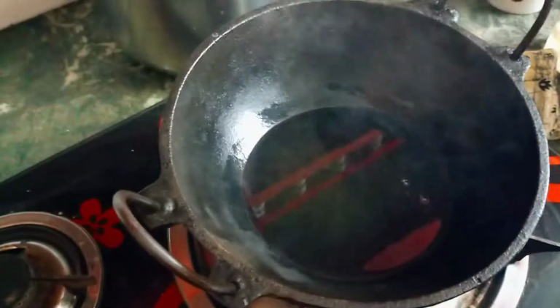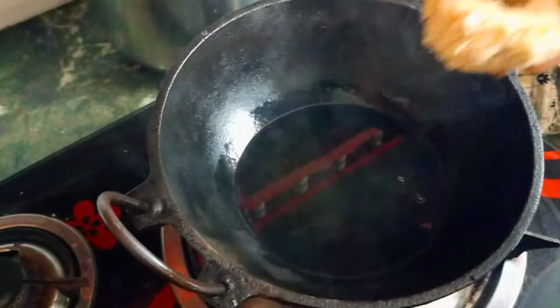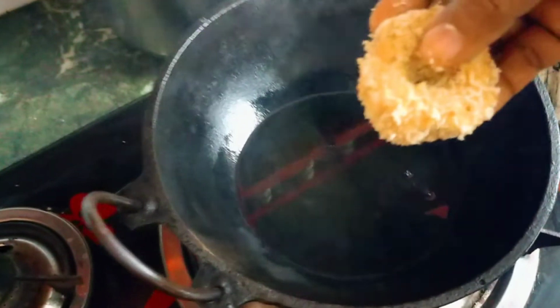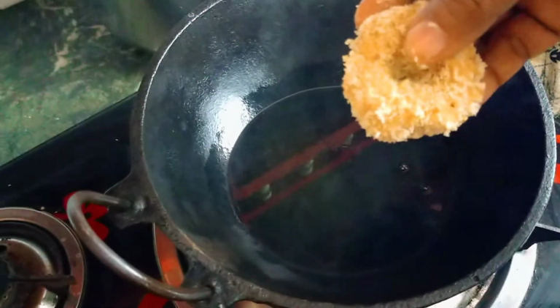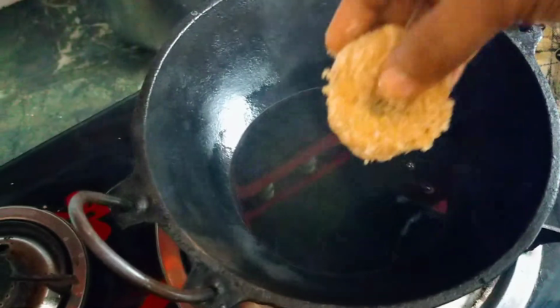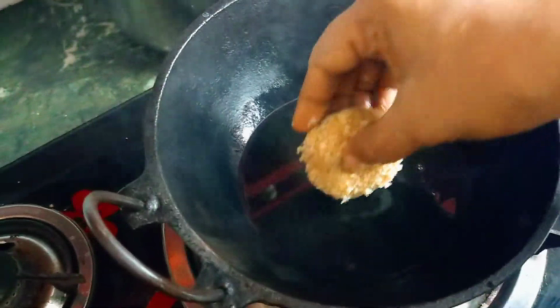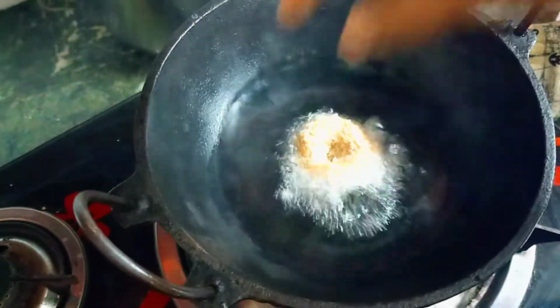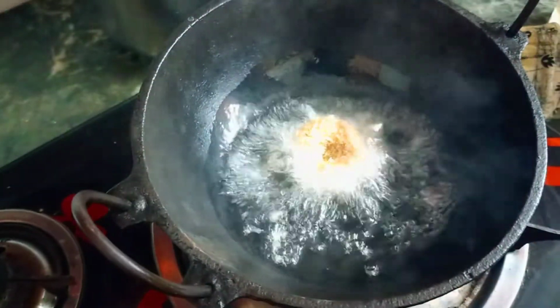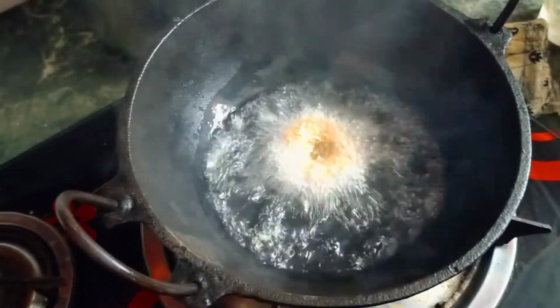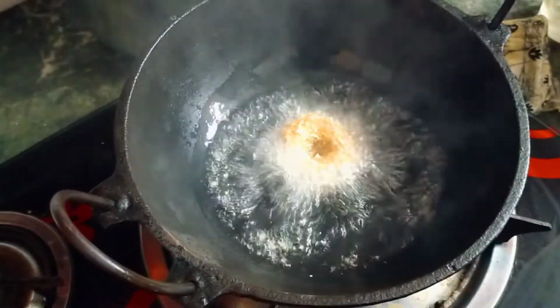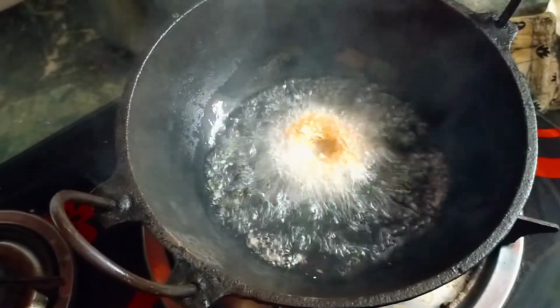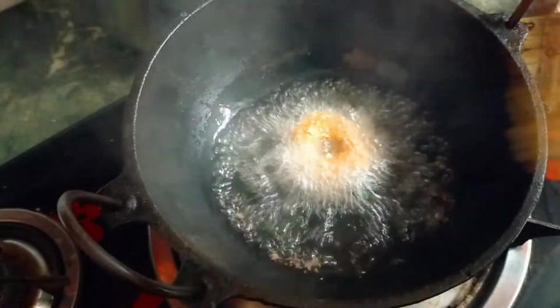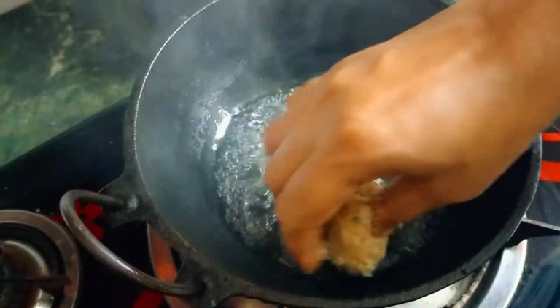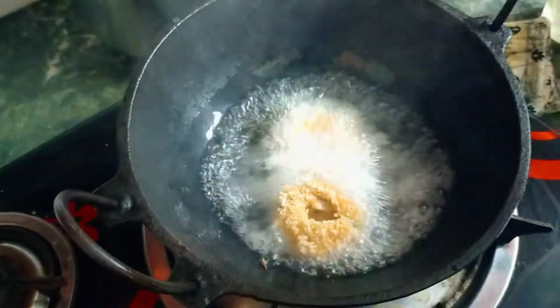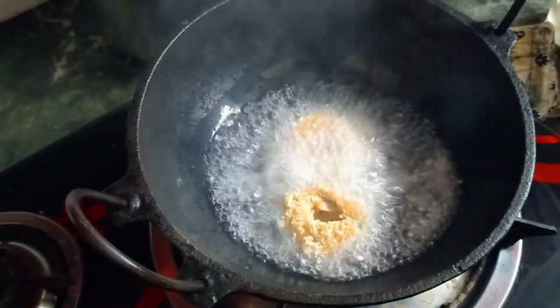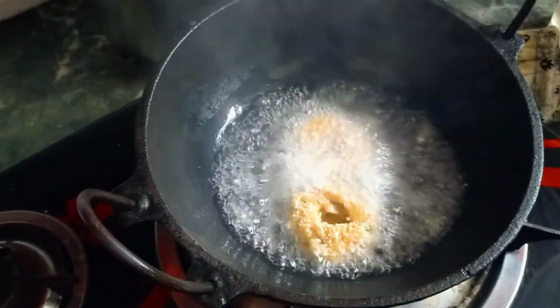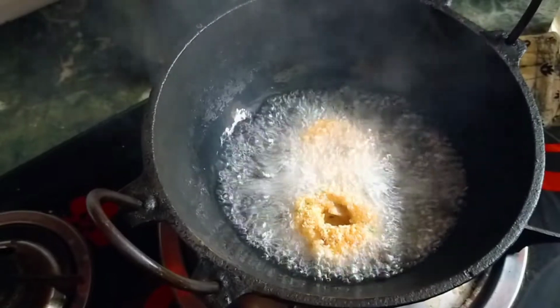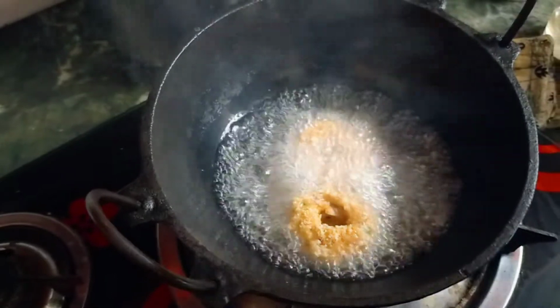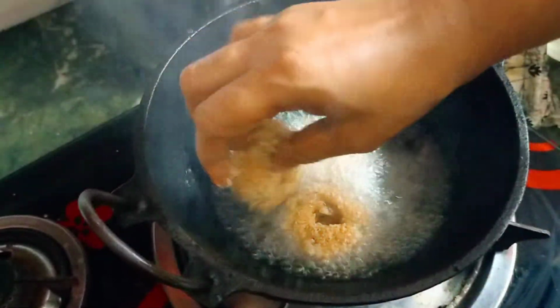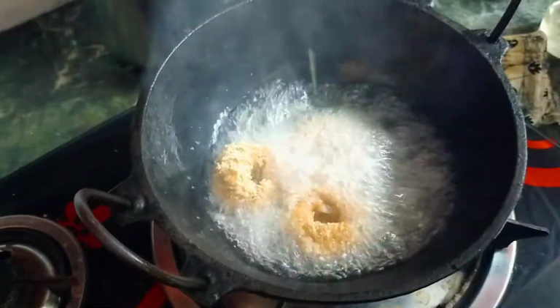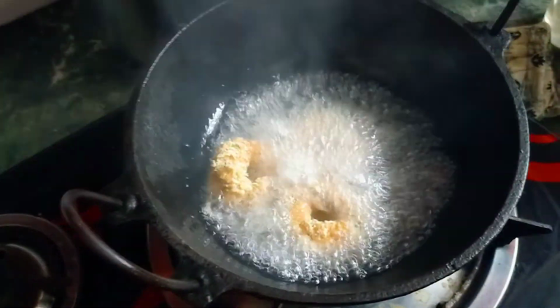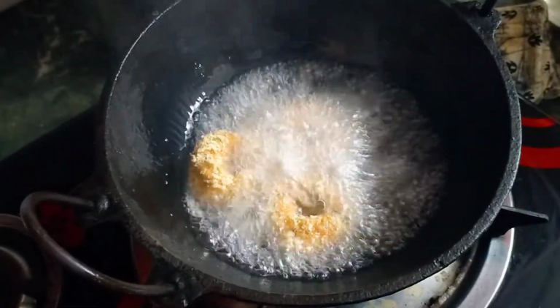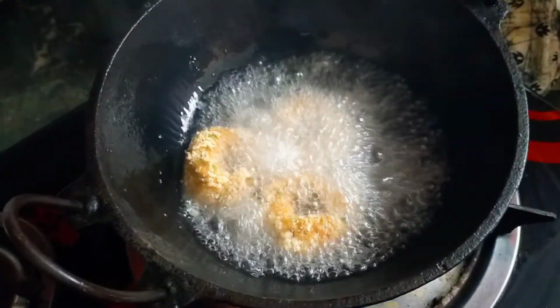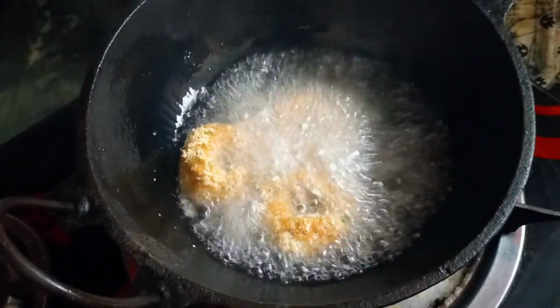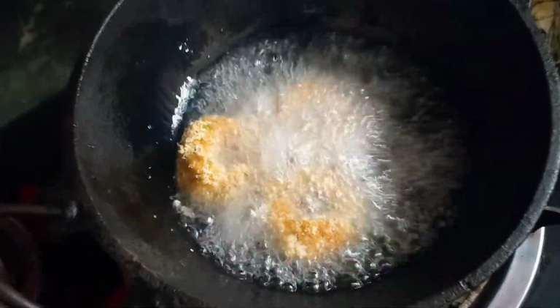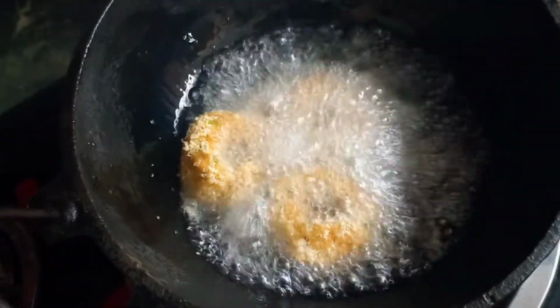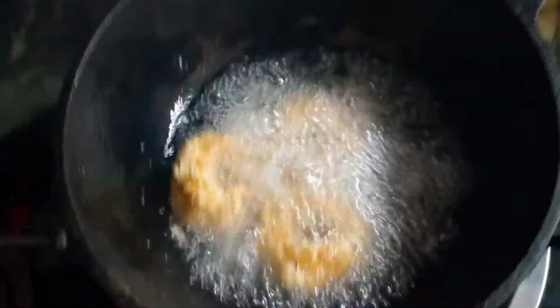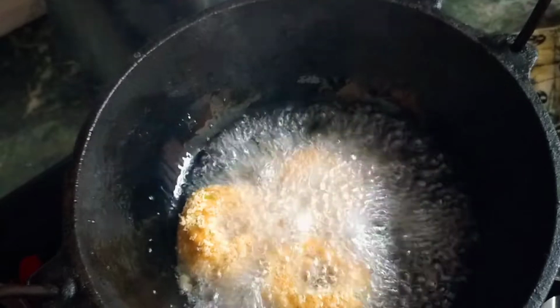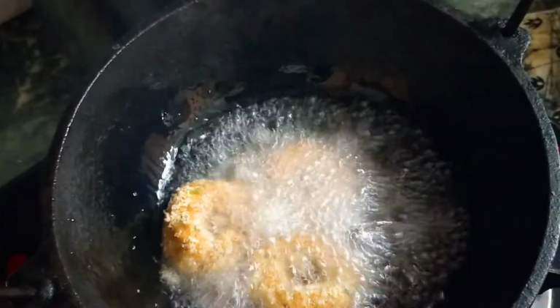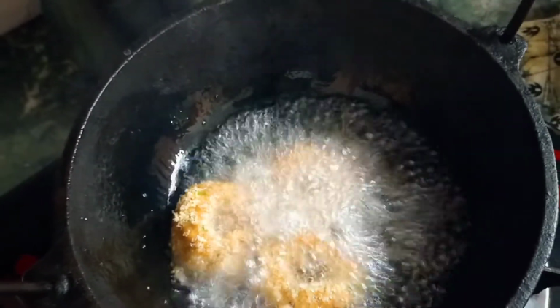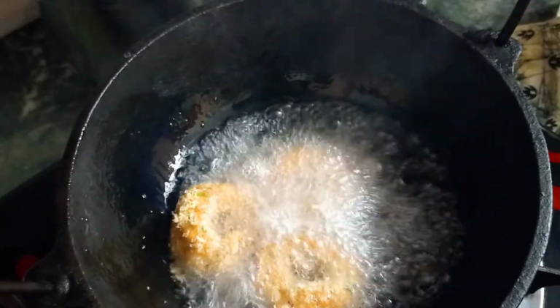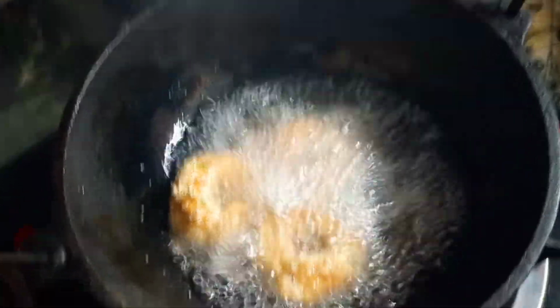Fry the oil. Put it in the water and fry it — let's fry it on a low flame.